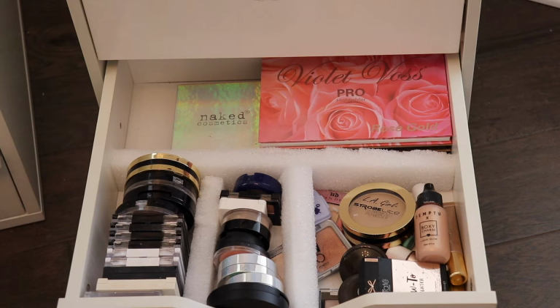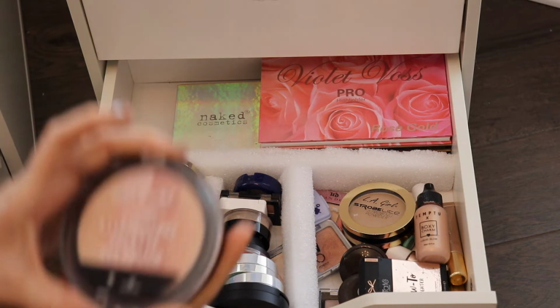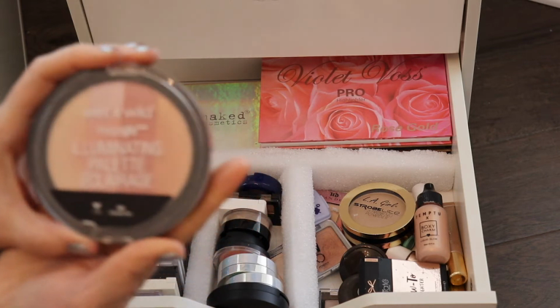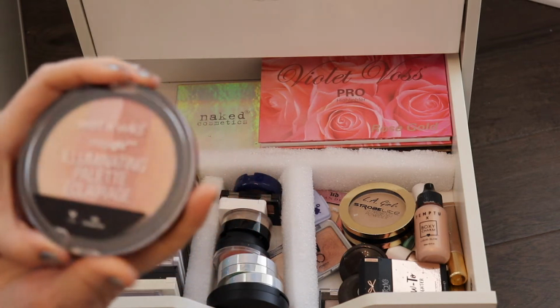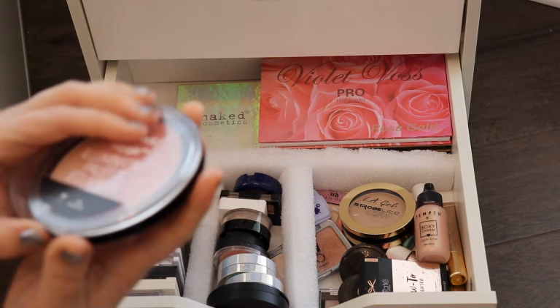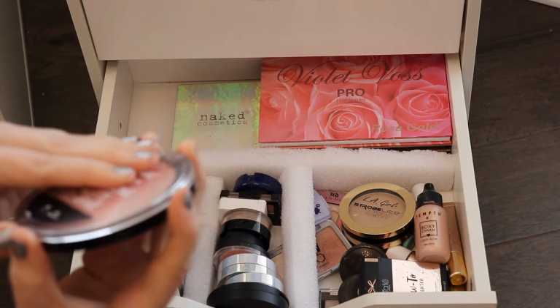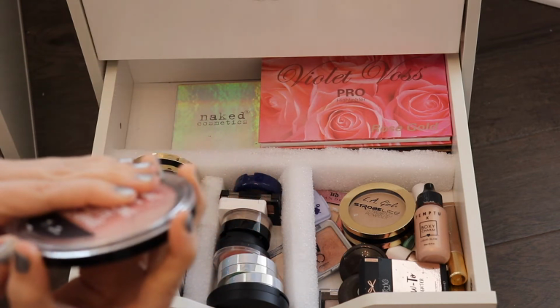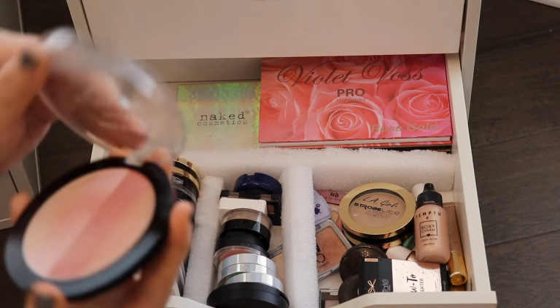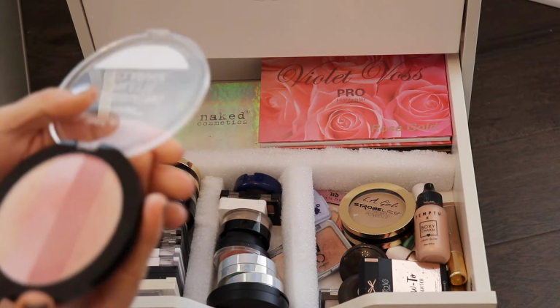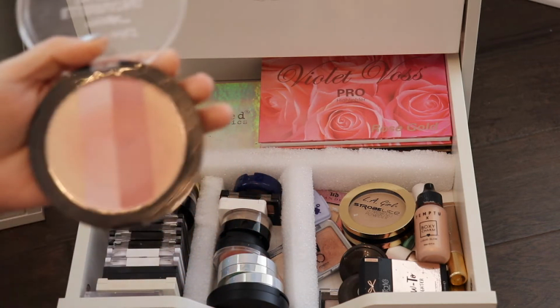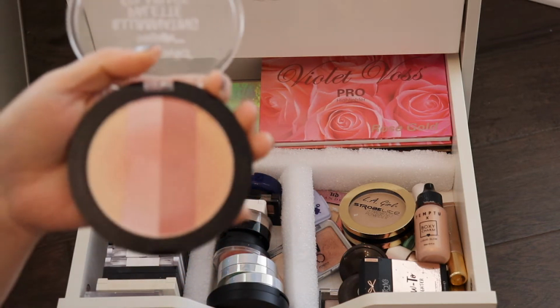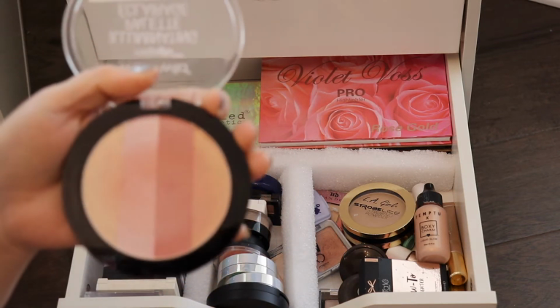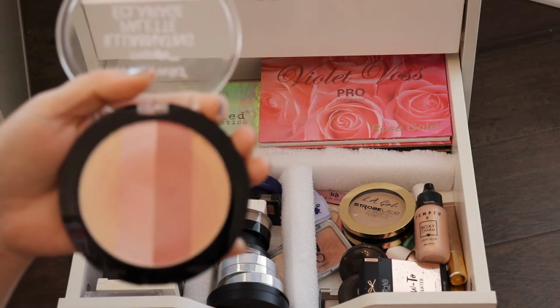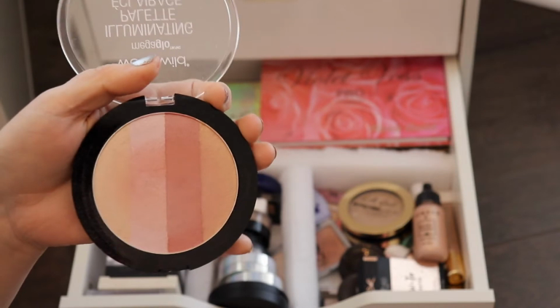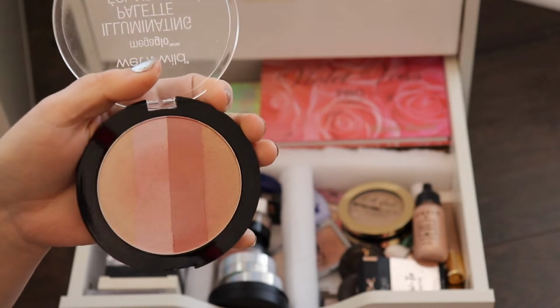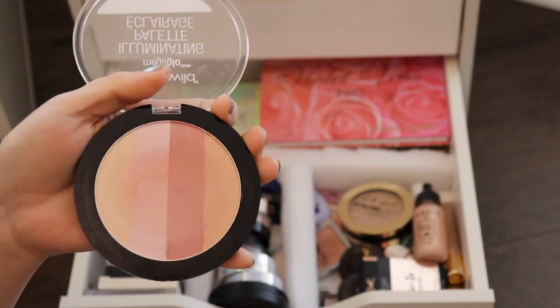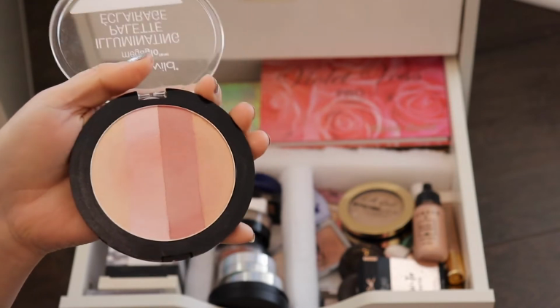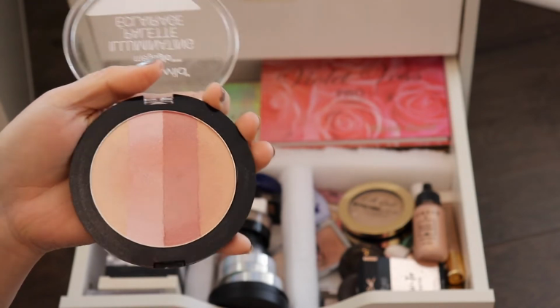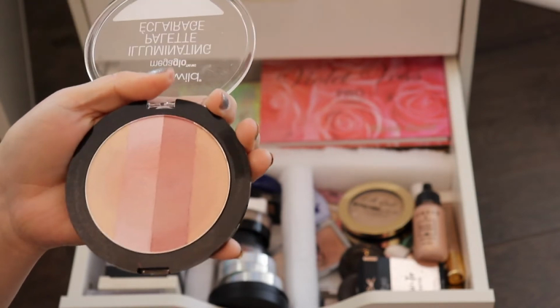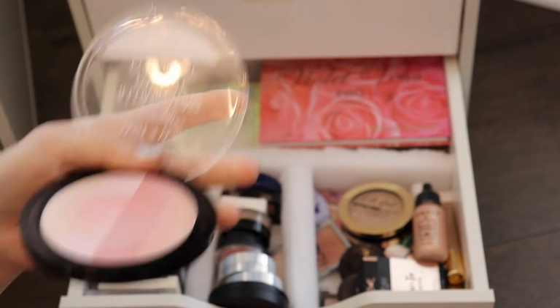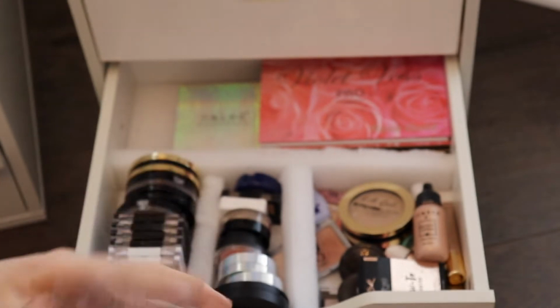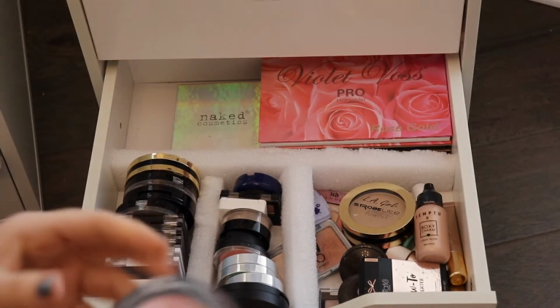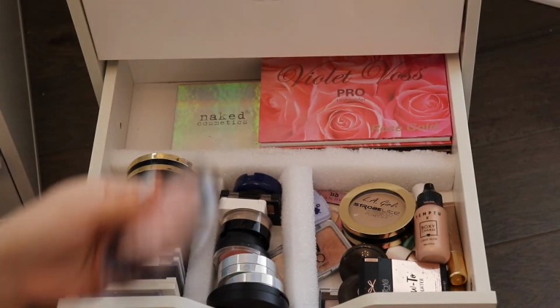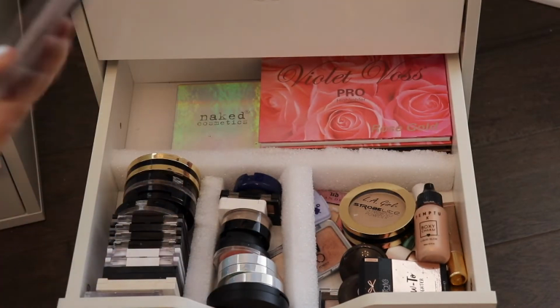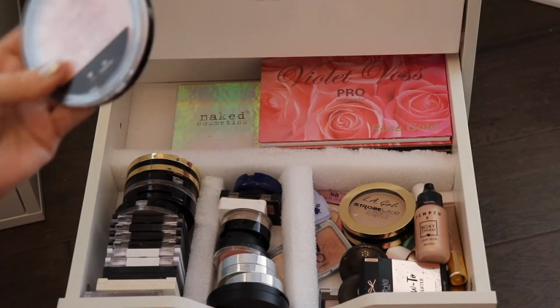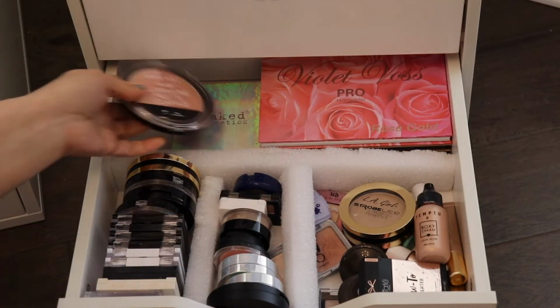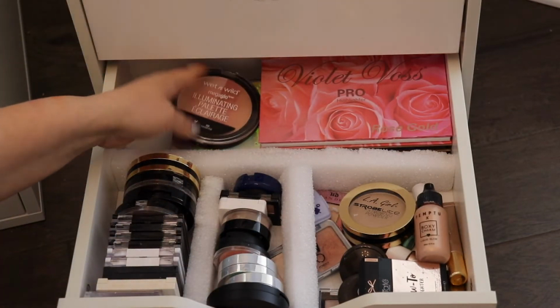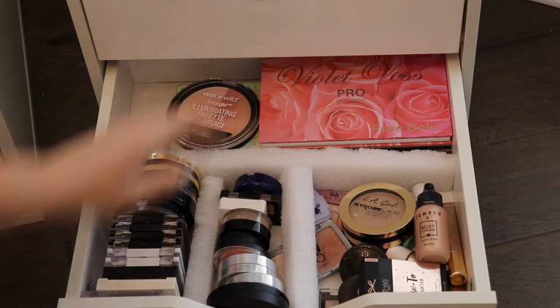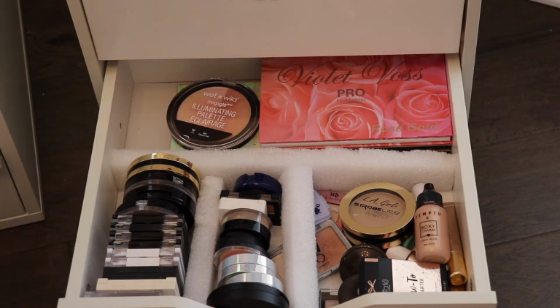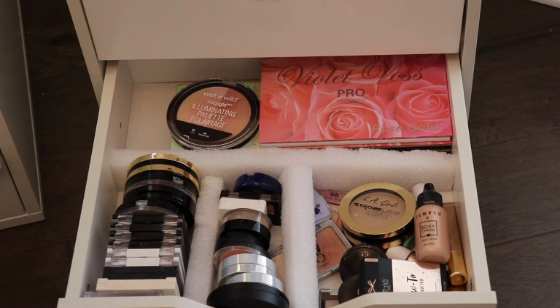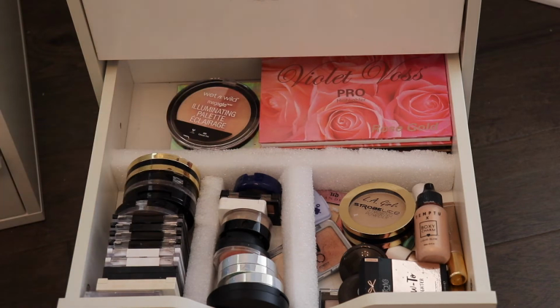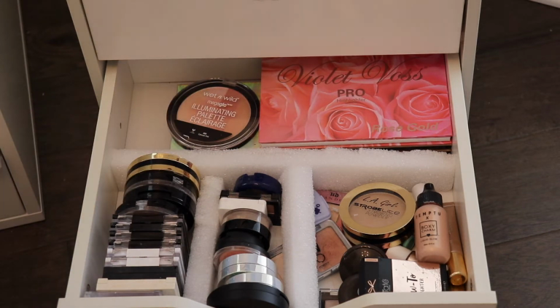This one right here is the Wet n' Wild Illuminating Palette. Honestly, I don't remember the last time I used this. I can't really give you a review on this one because I don't remember ever actually using it.